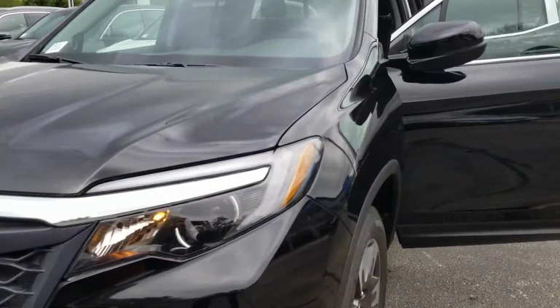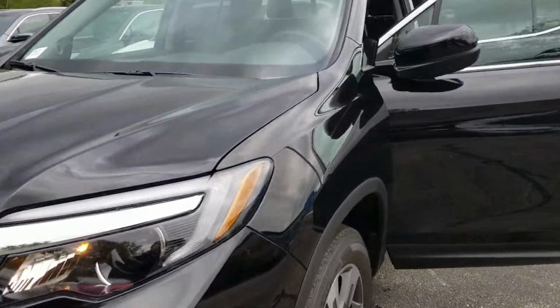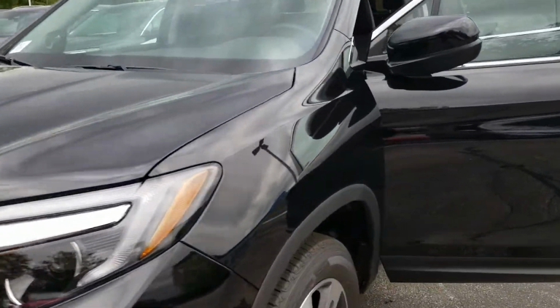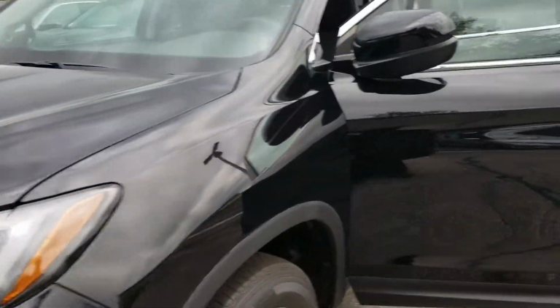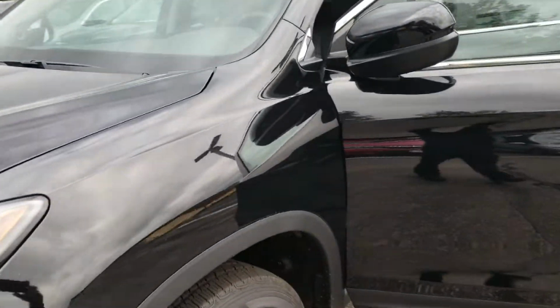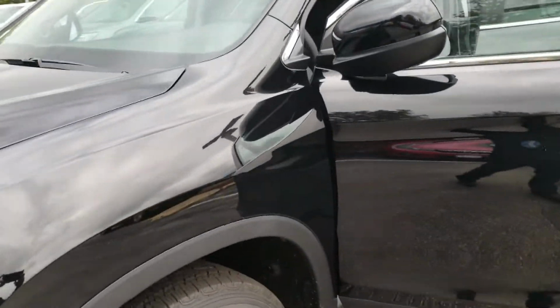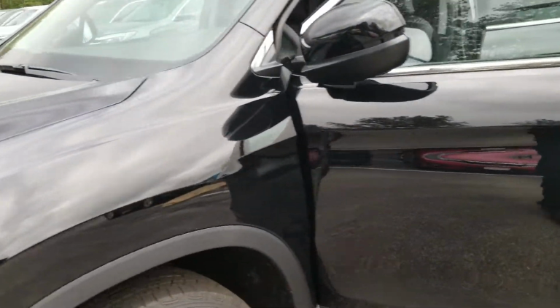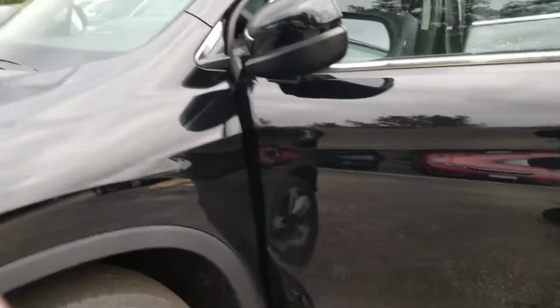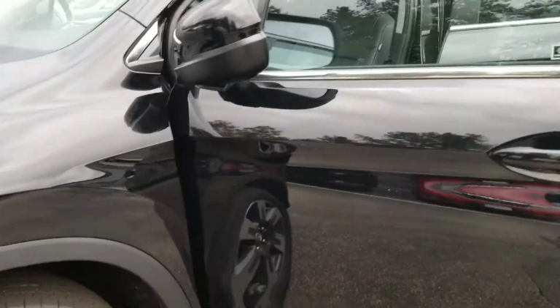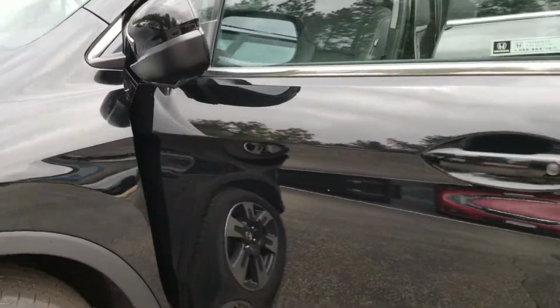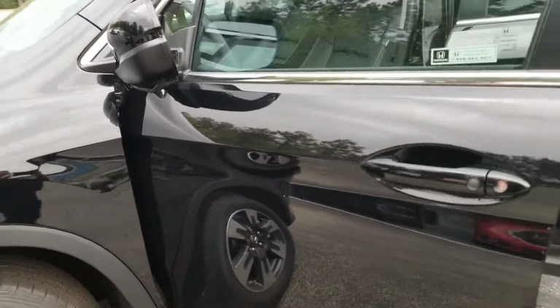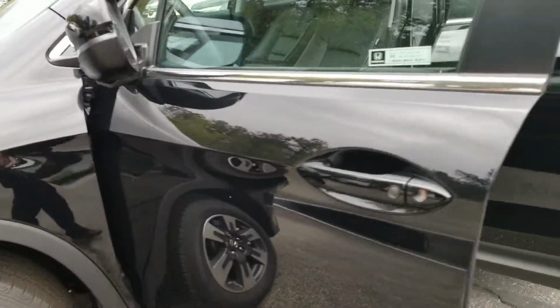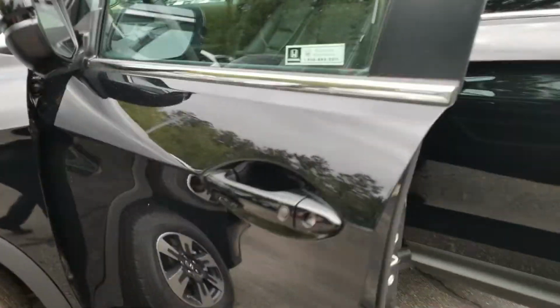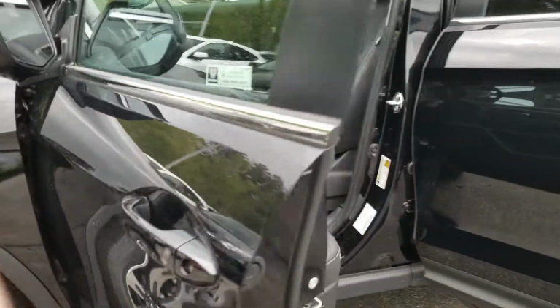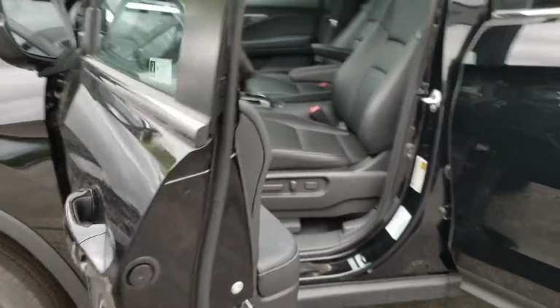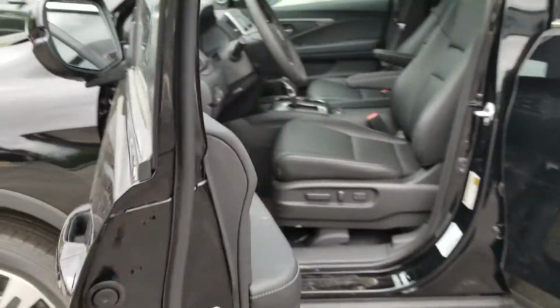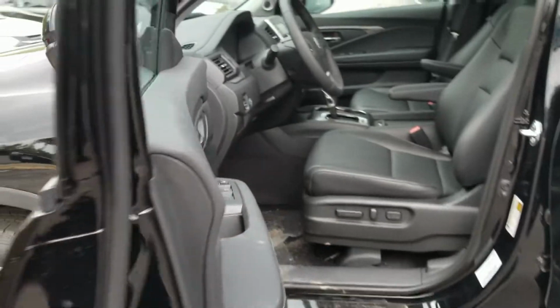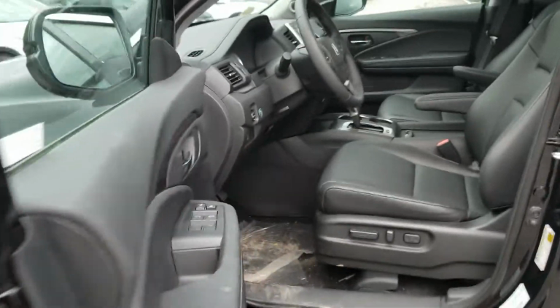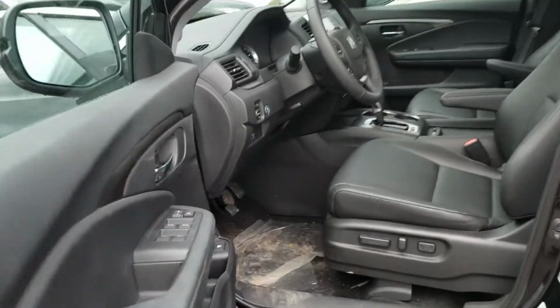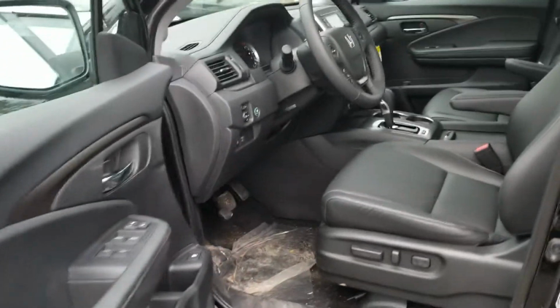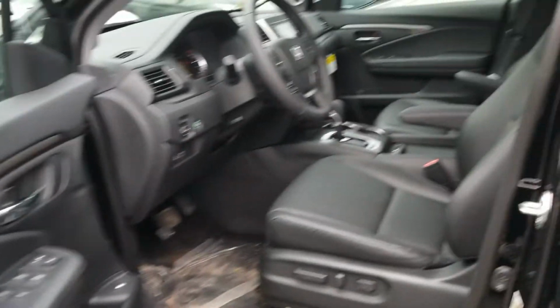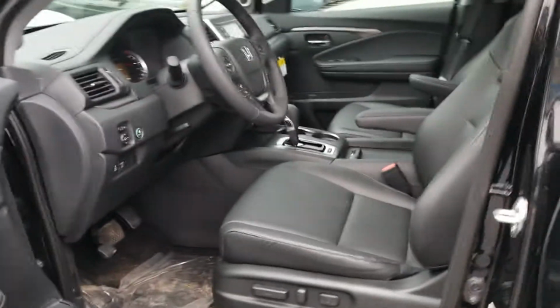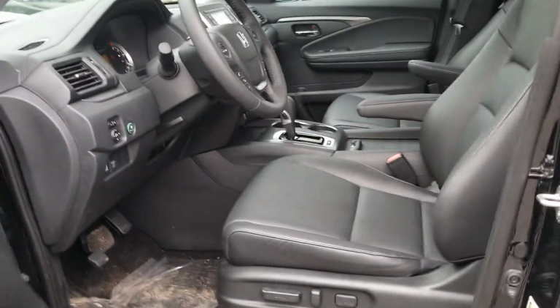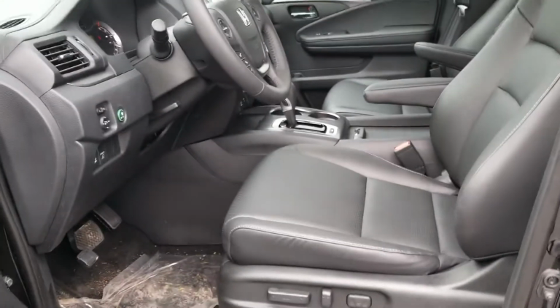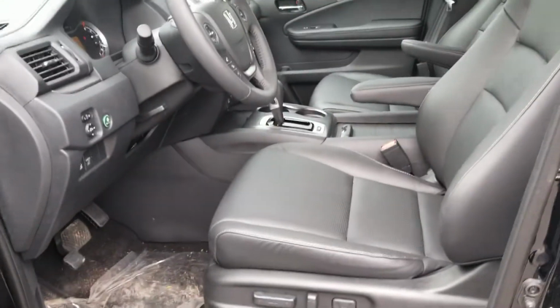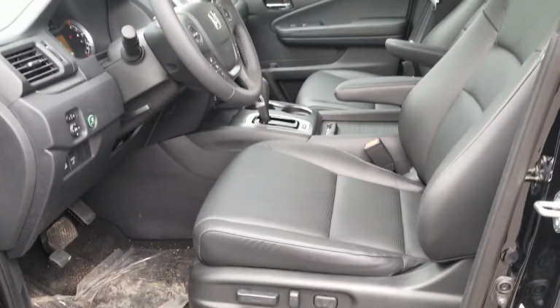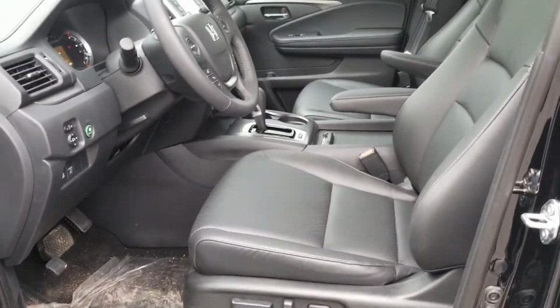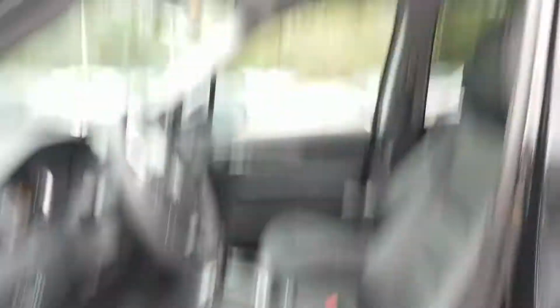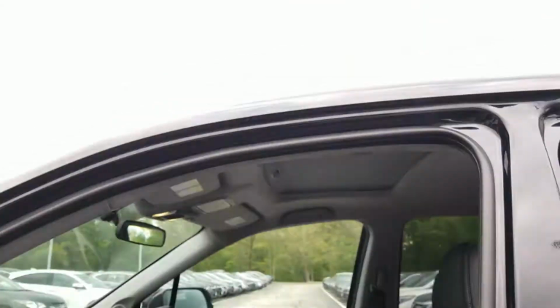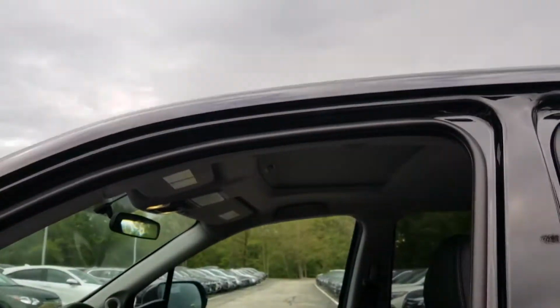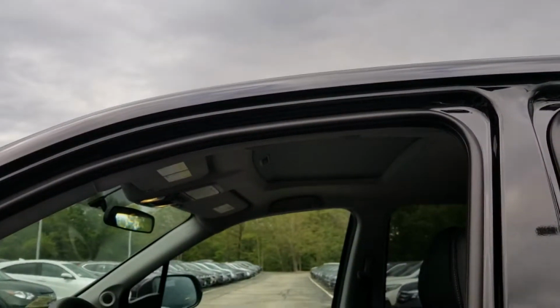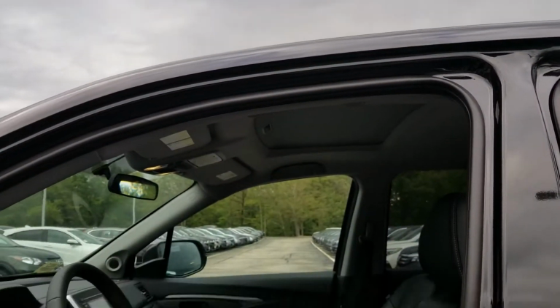I'll show you the inside. This one's black — we may have other color options. This is the interior: it's got leather seats and a sunroof as well.